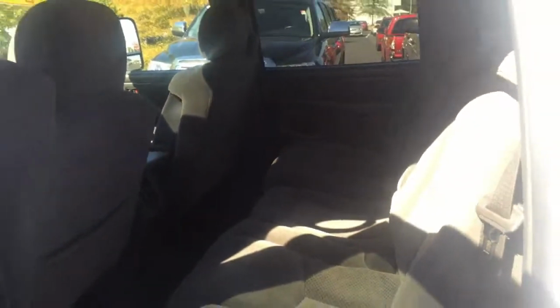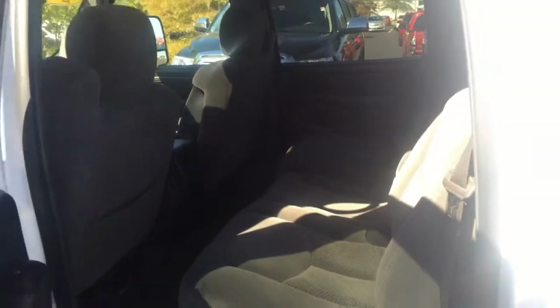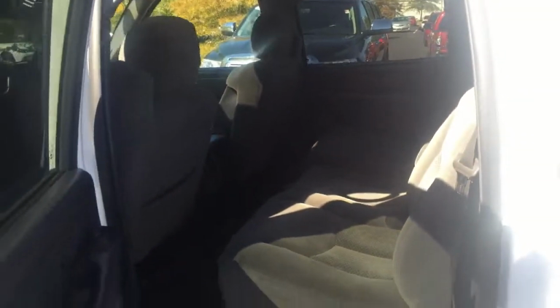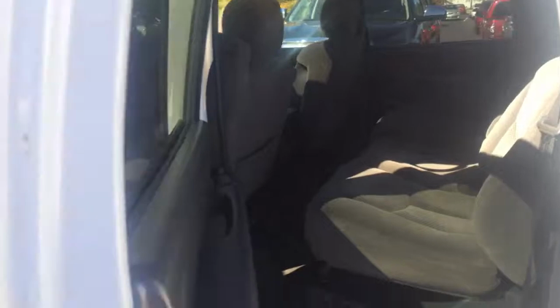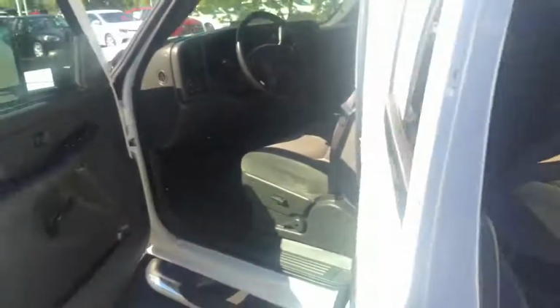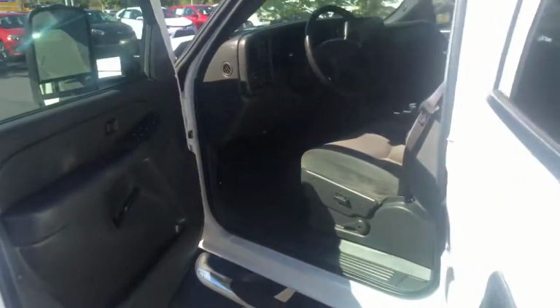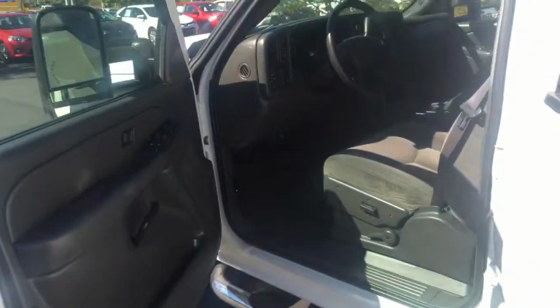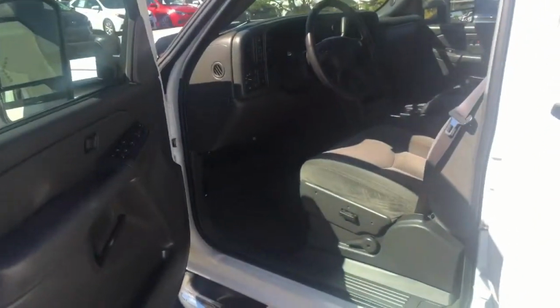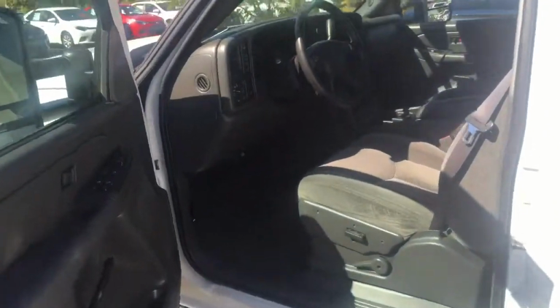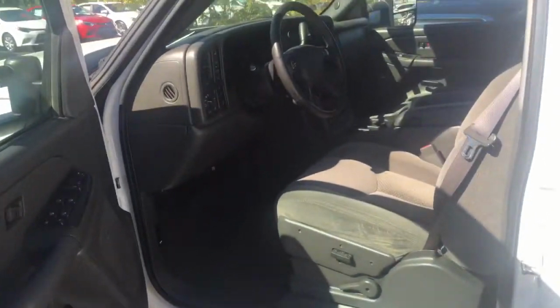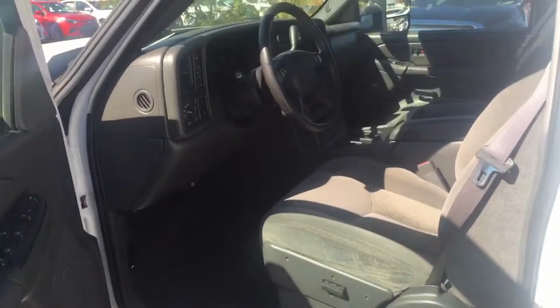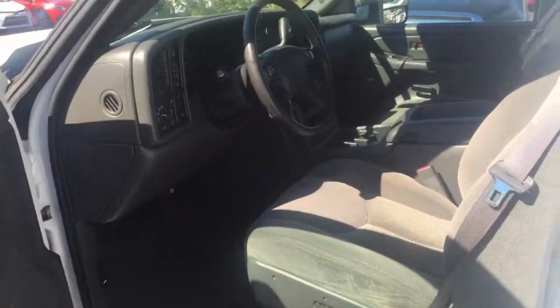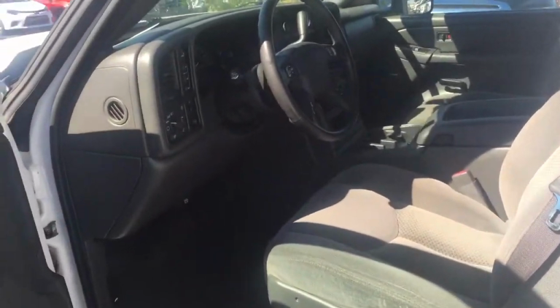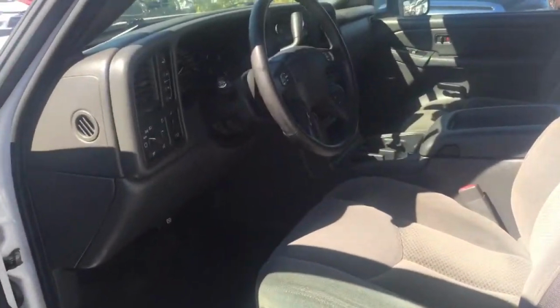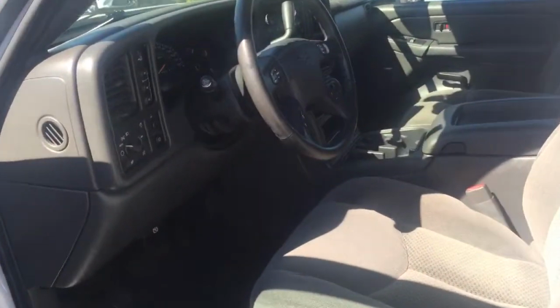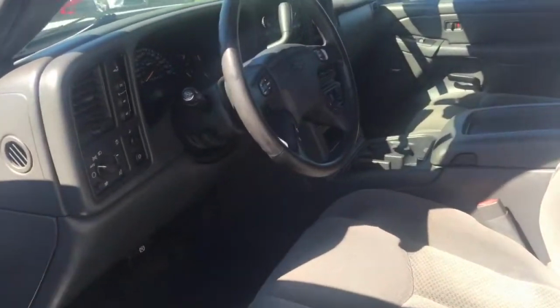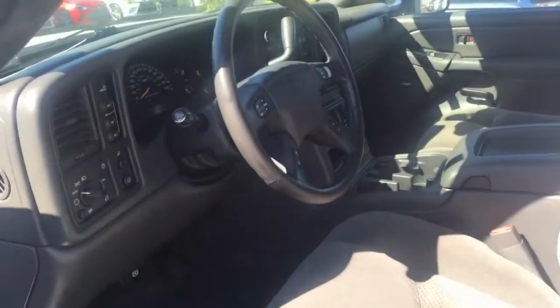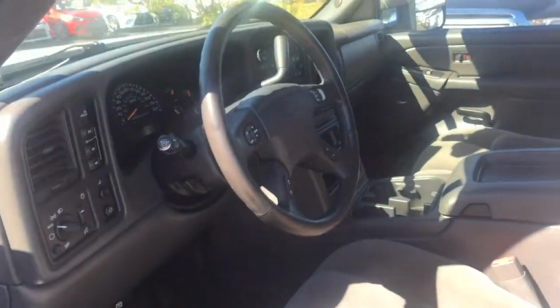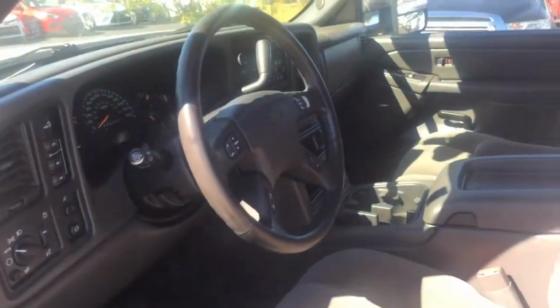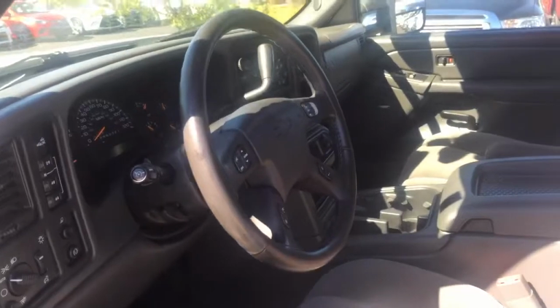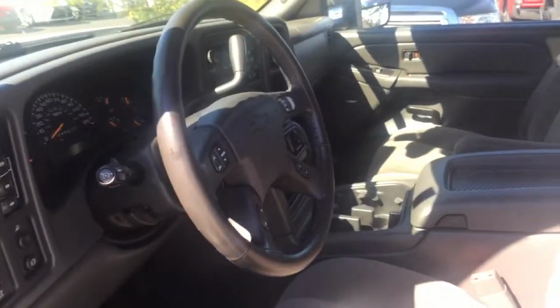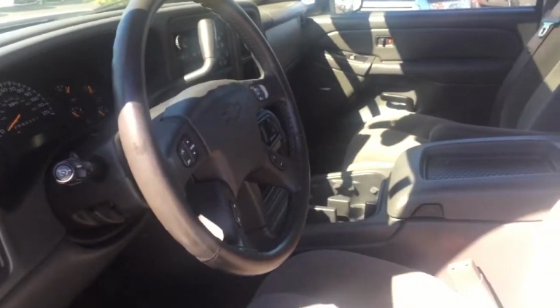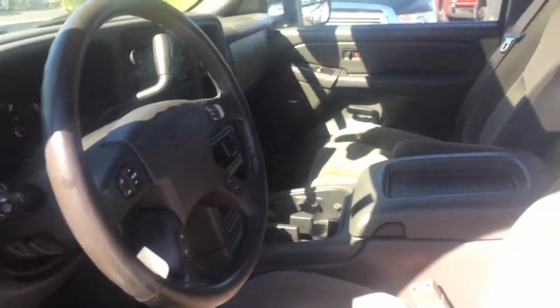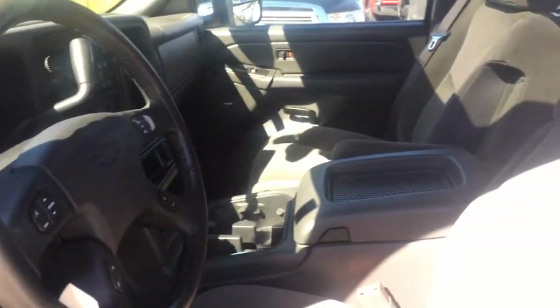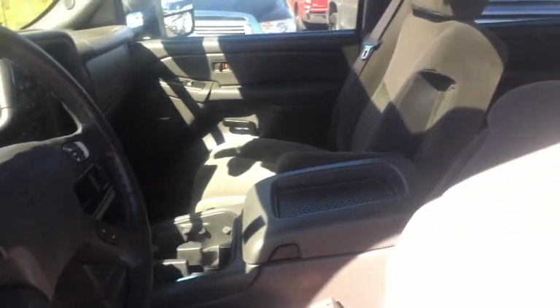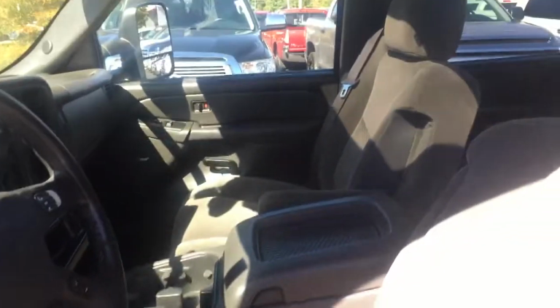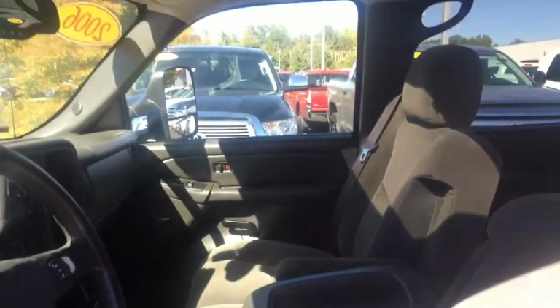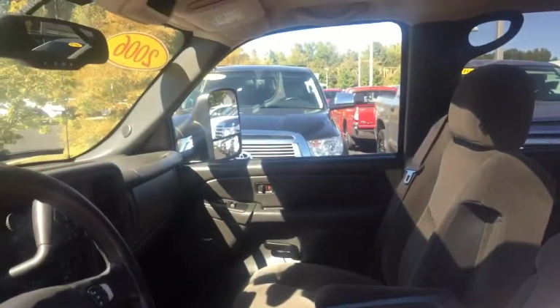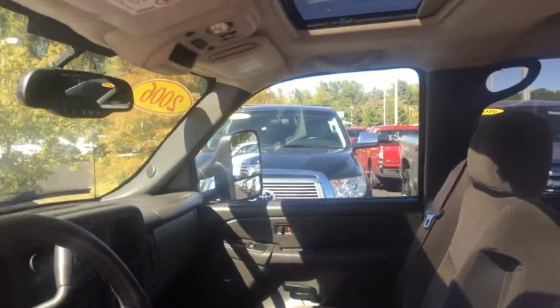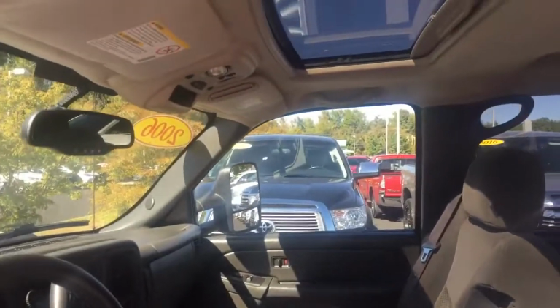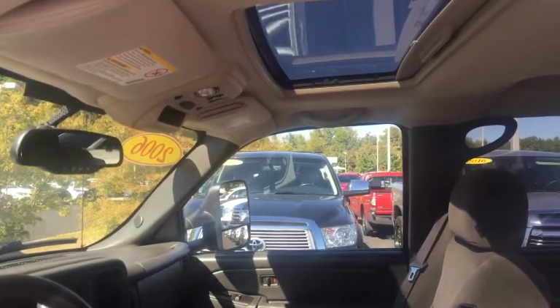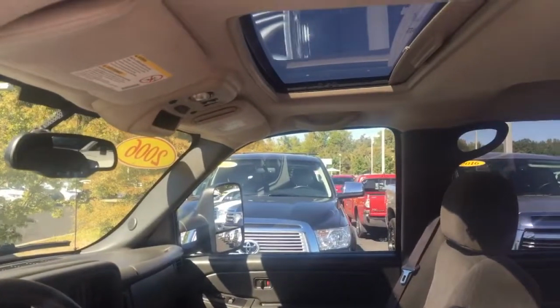Let you see the front. Of course this is a LT model so it's pretty well decked out — you even have a nice little sunroof up there.